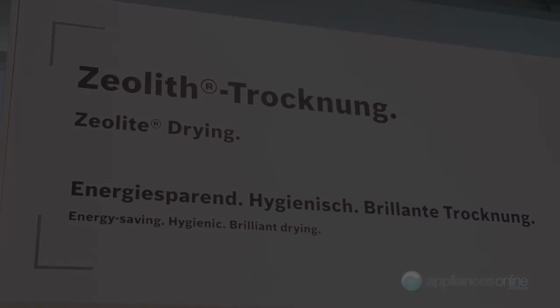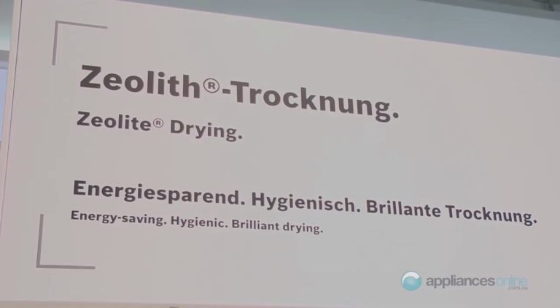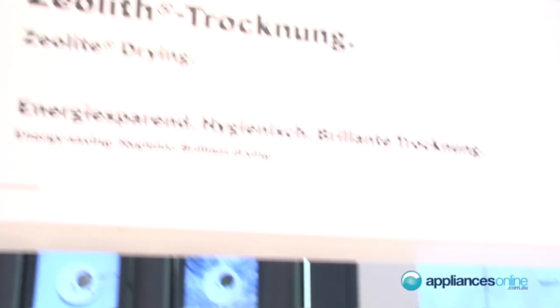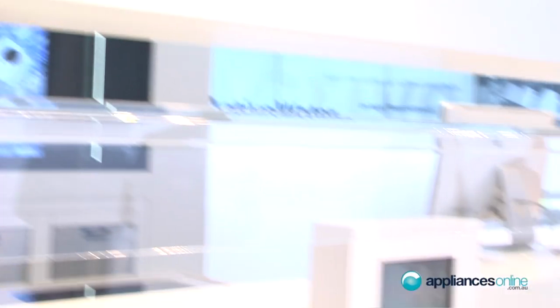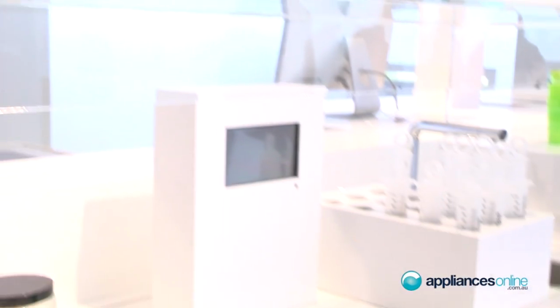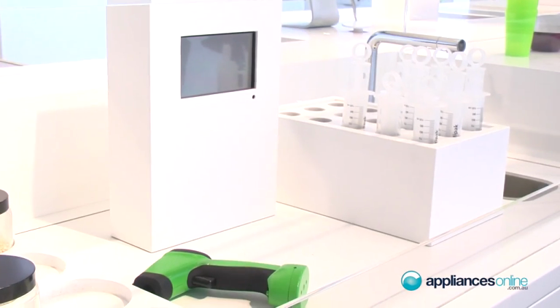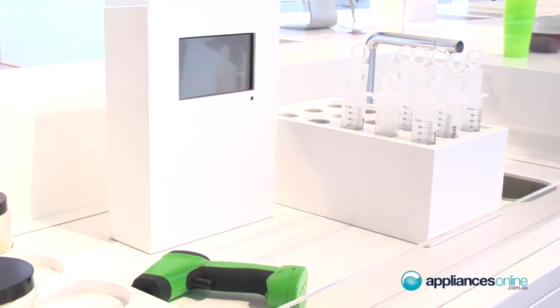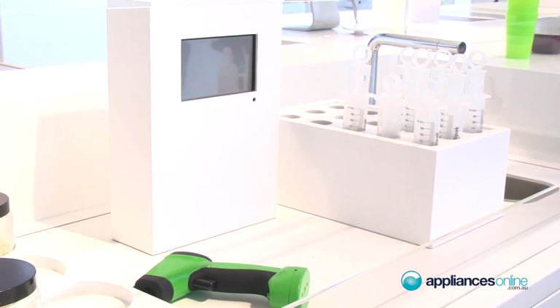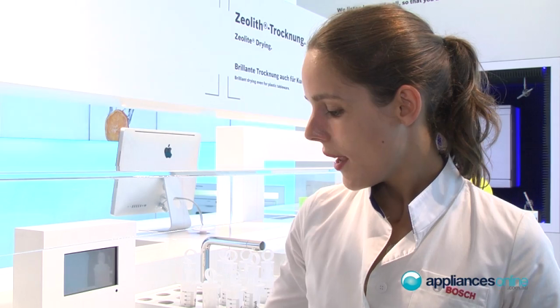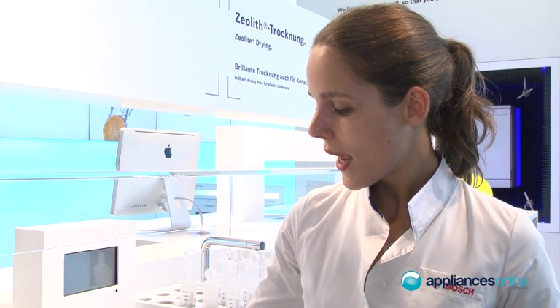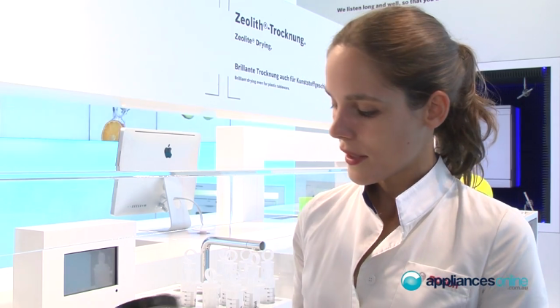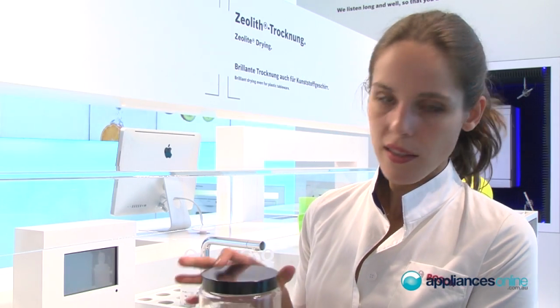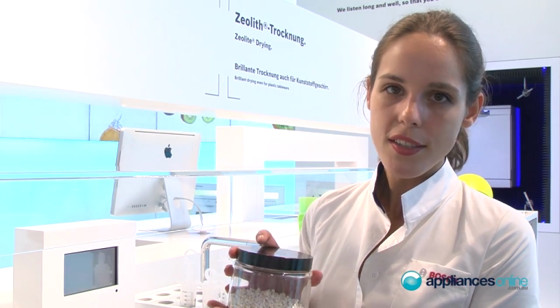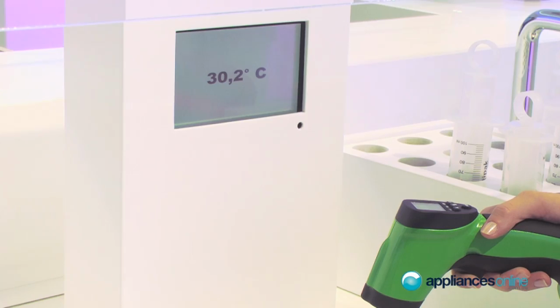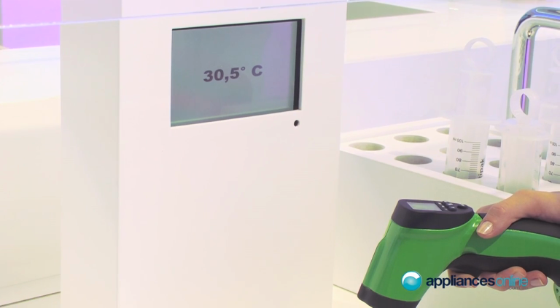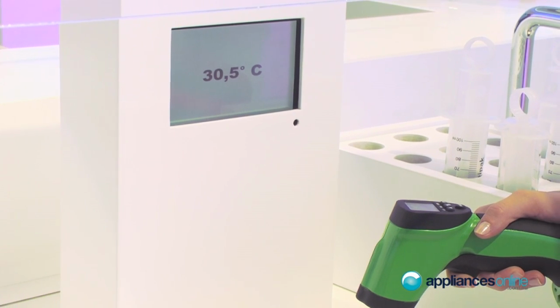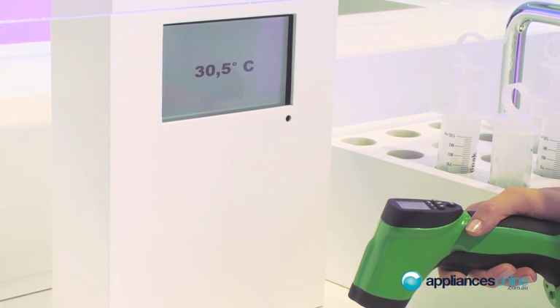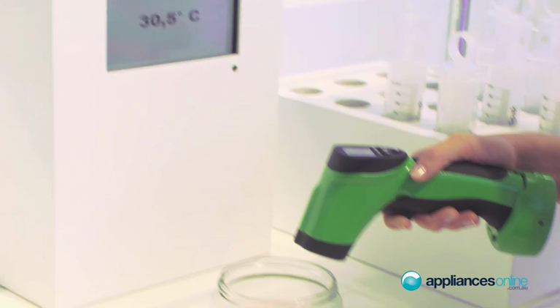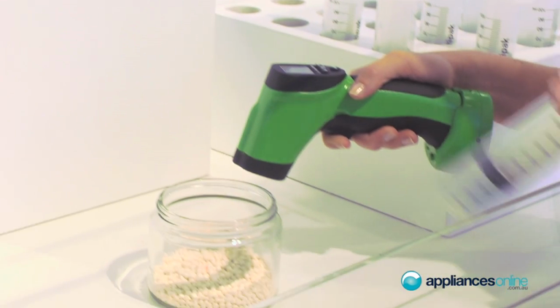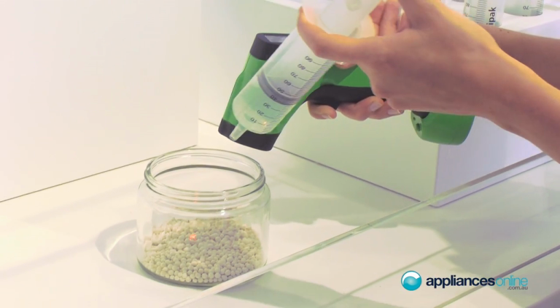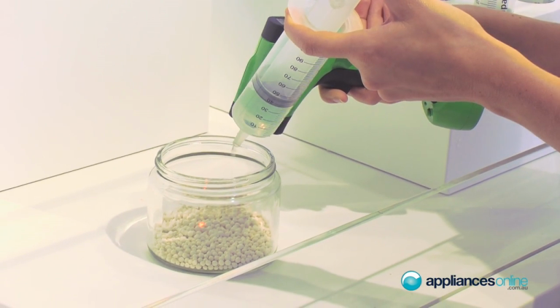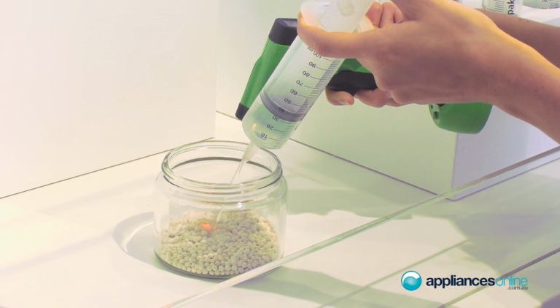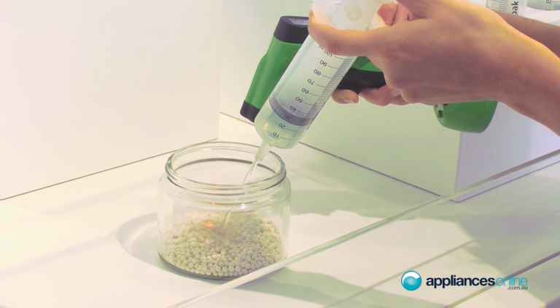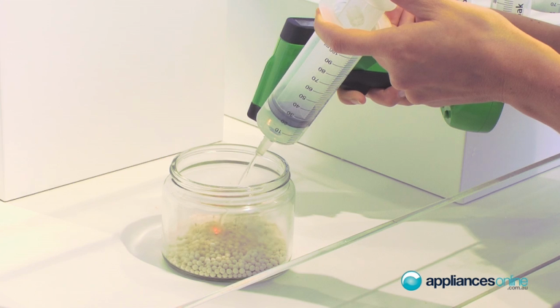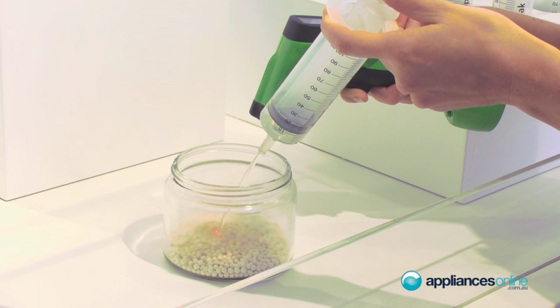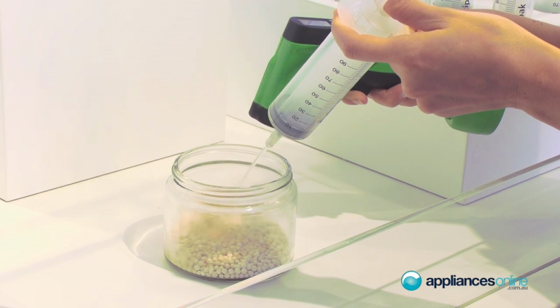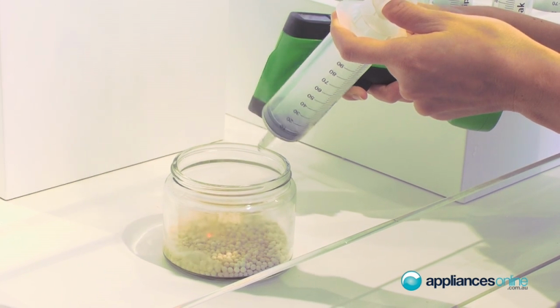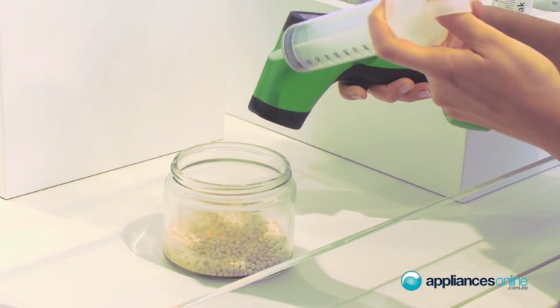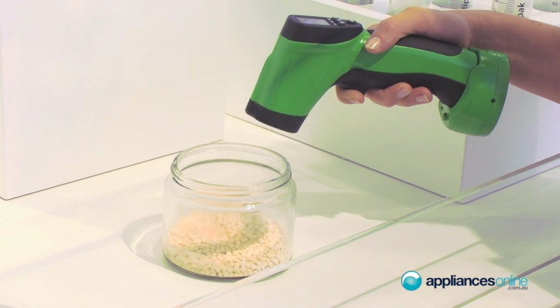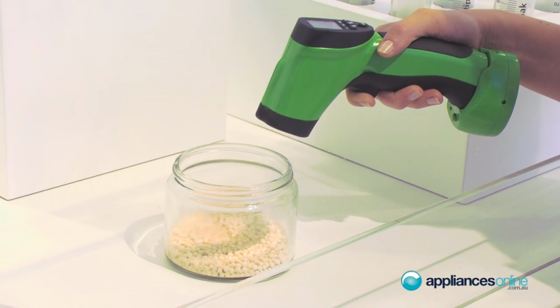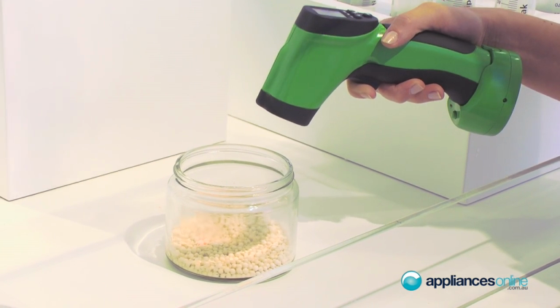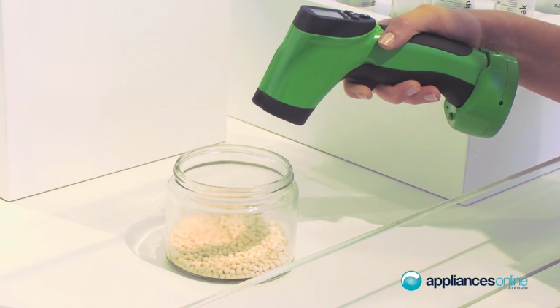We have a new technology about drying called Zeolite Drying. It uses little balls — in the dishwasher, water steam reacts with the zeolite and heat is blown up through the dishwasher, drying all the cups.